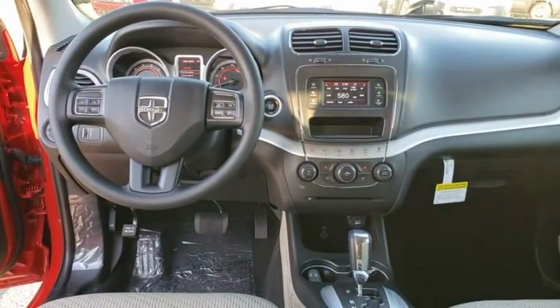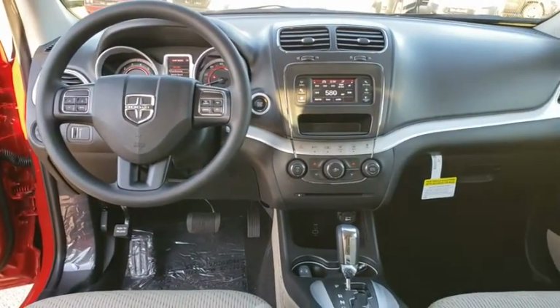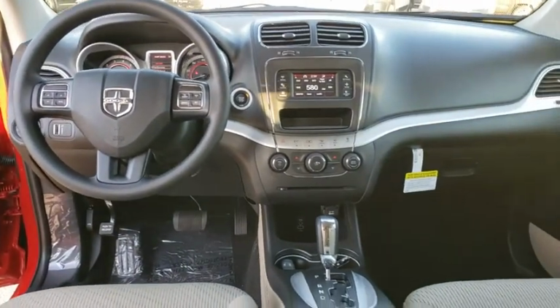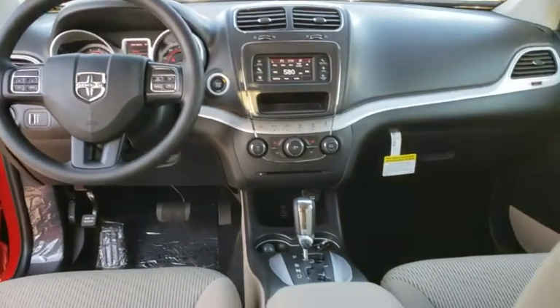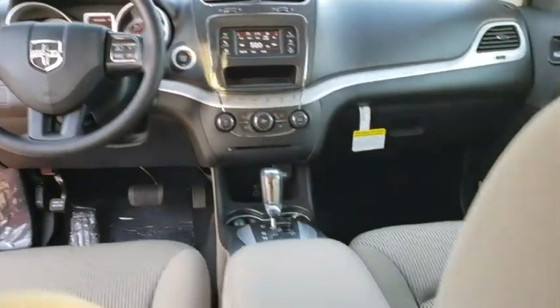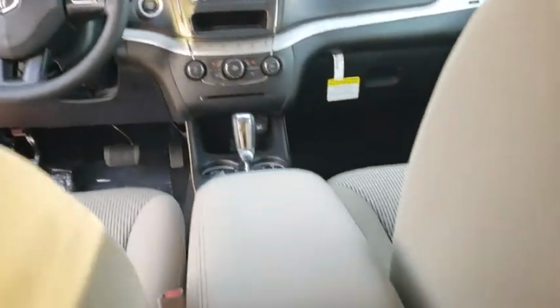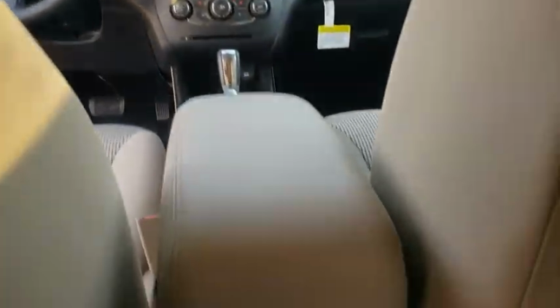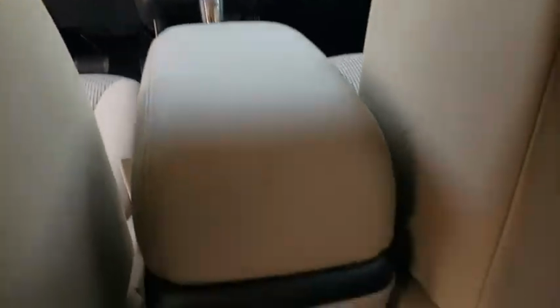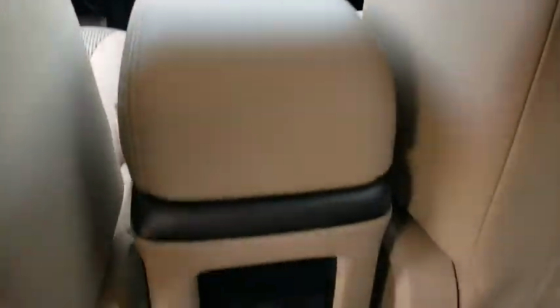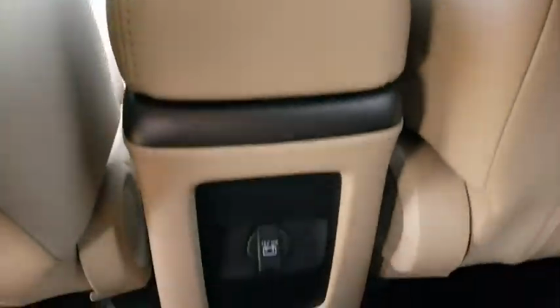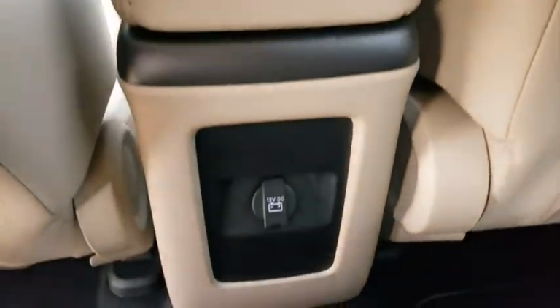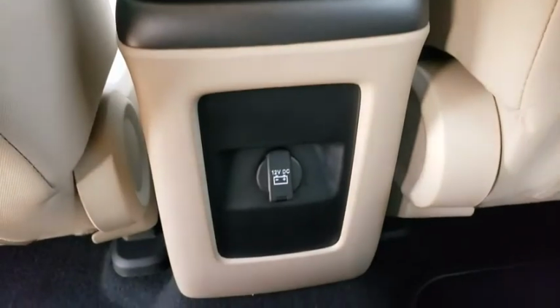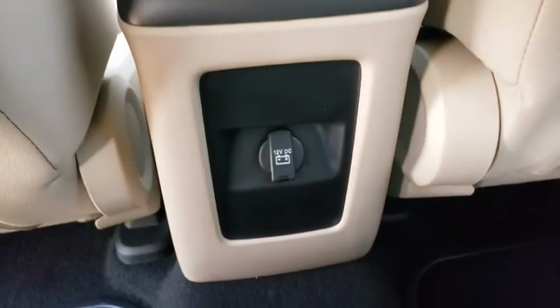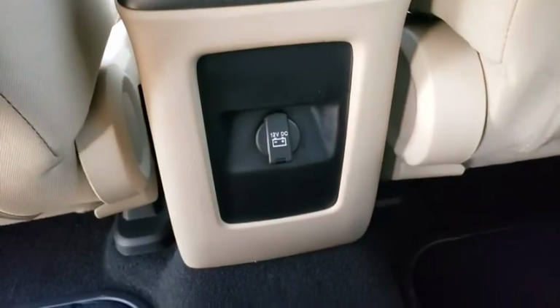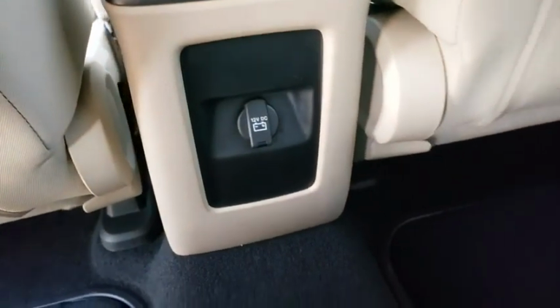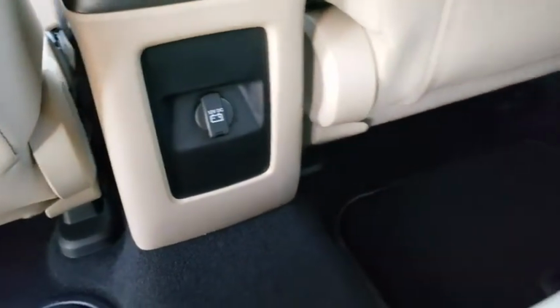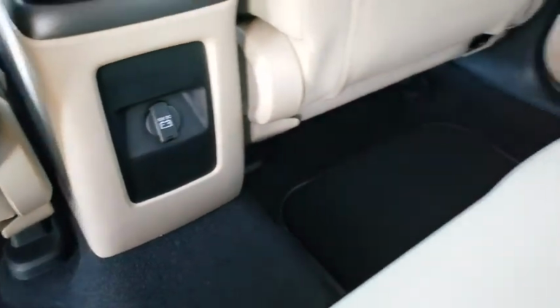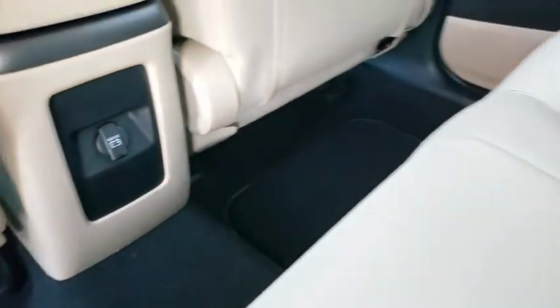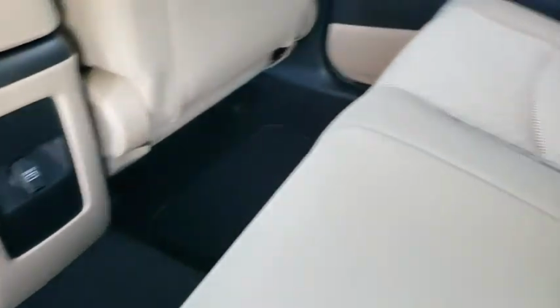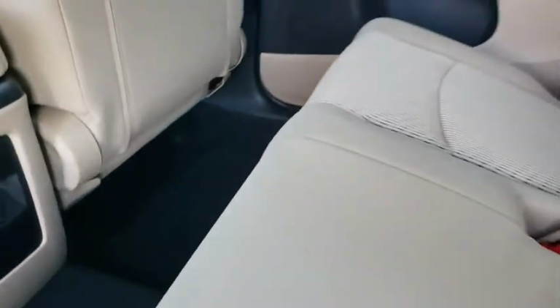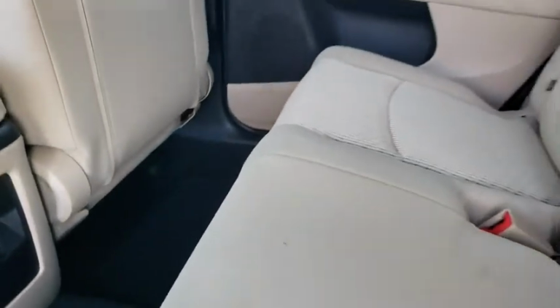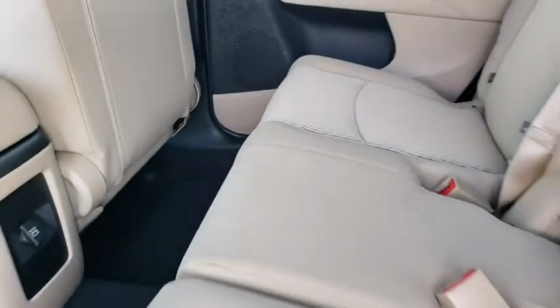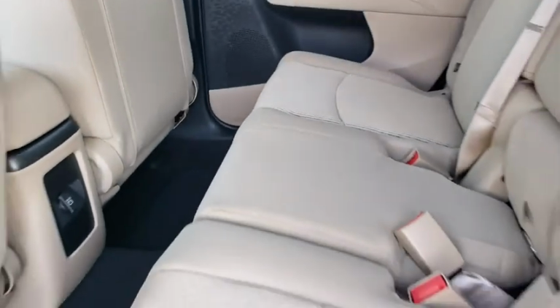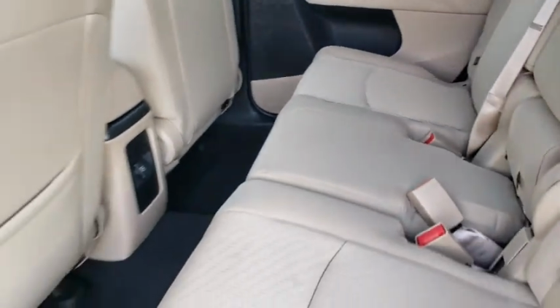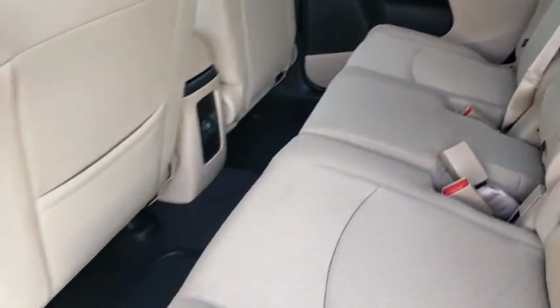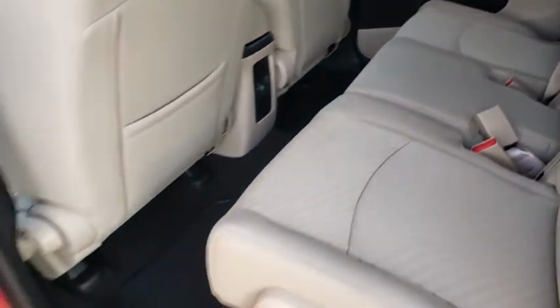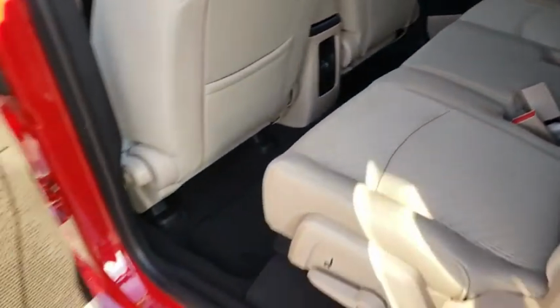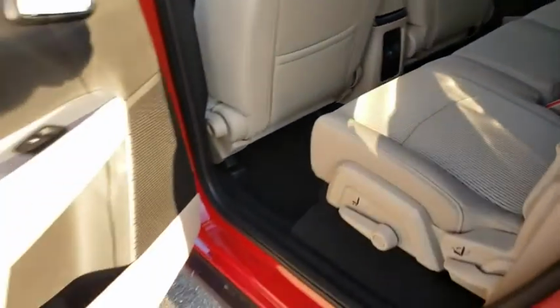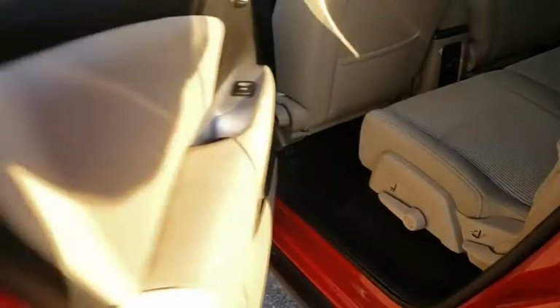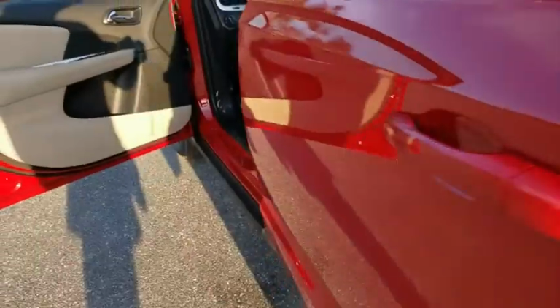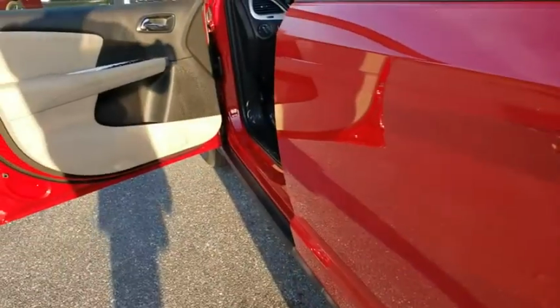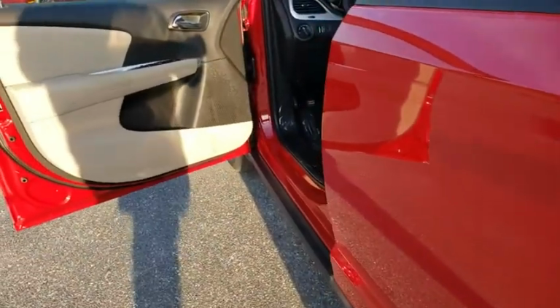Additional options include floor mats, auto-dimming rearview mirror, AM-FM stereo radio, rear defrost, front-wheel drive, CD player, MP3 player, and power door locks.